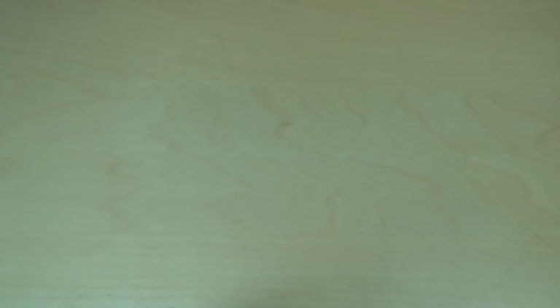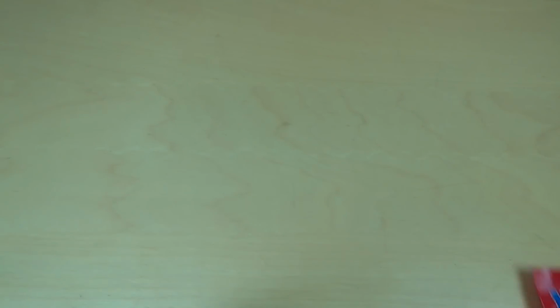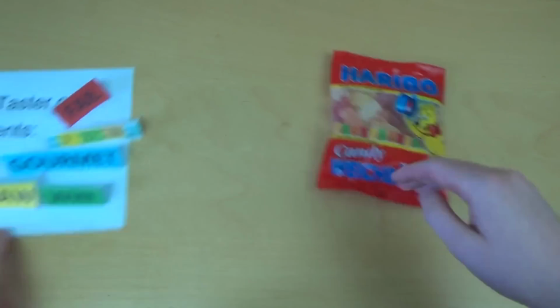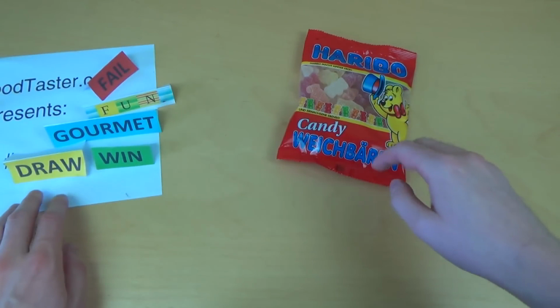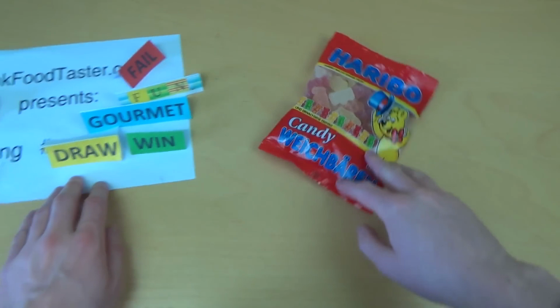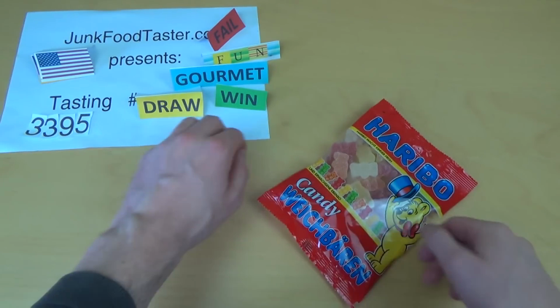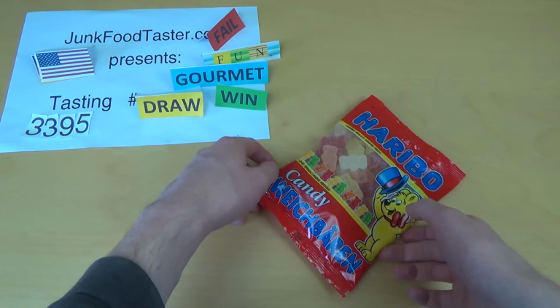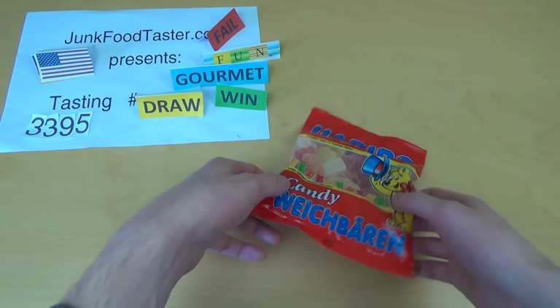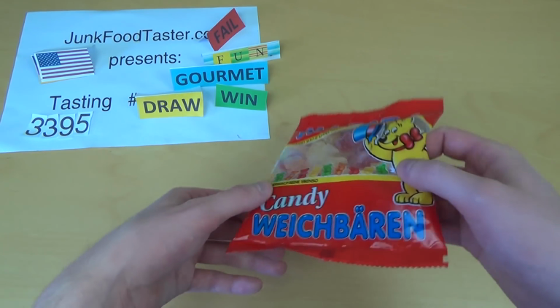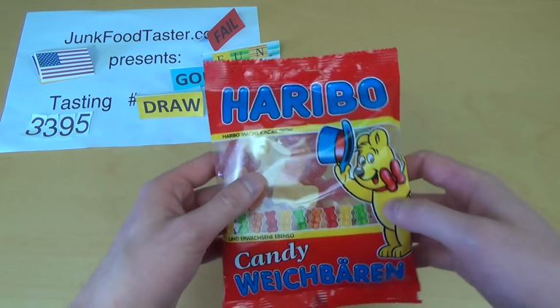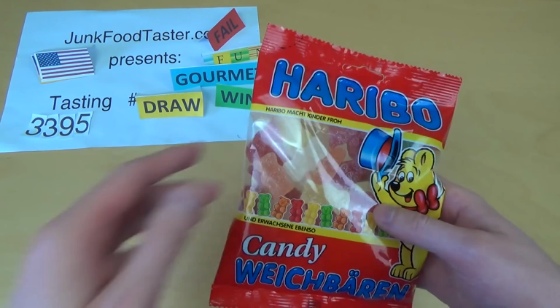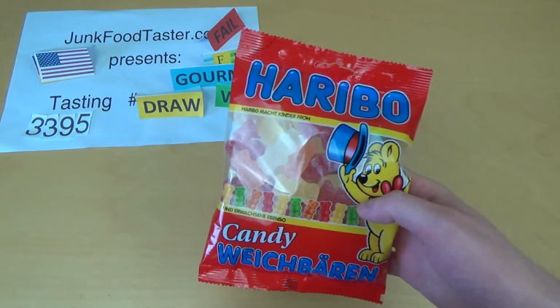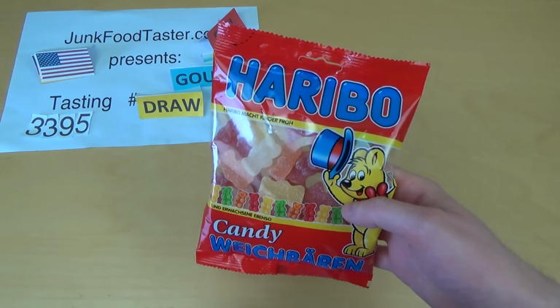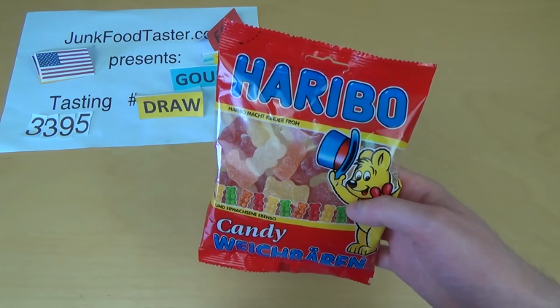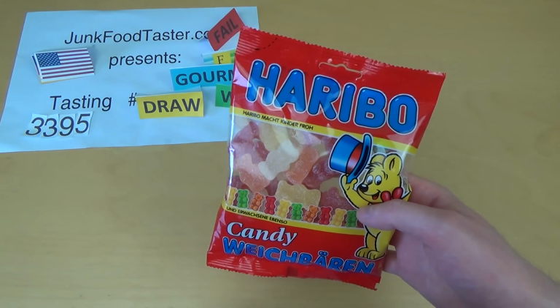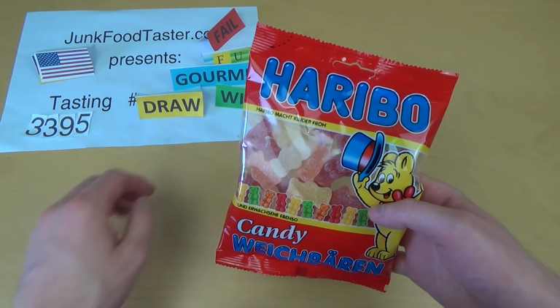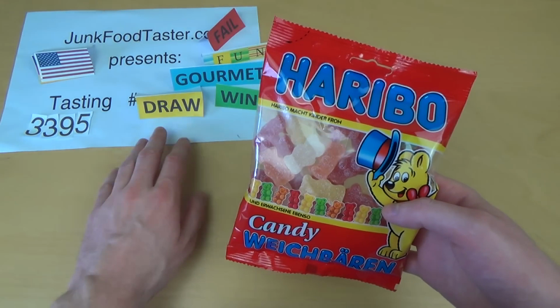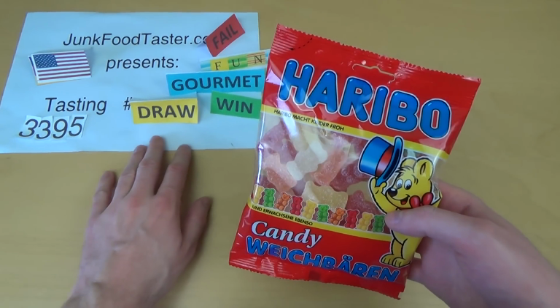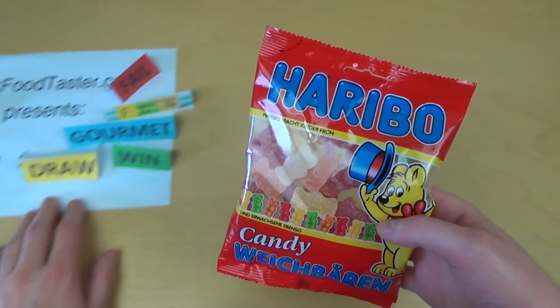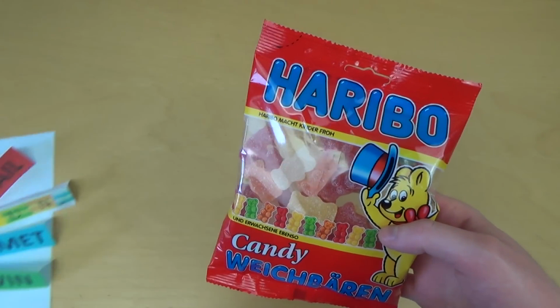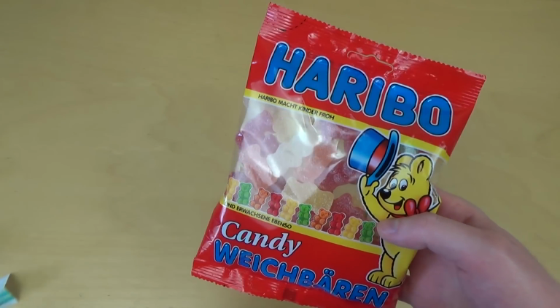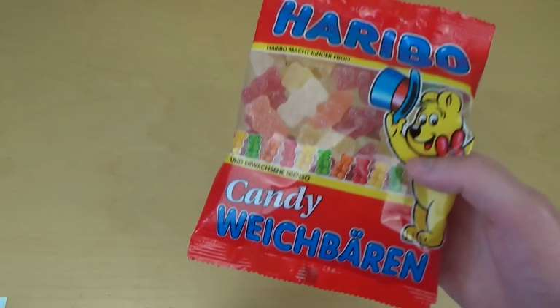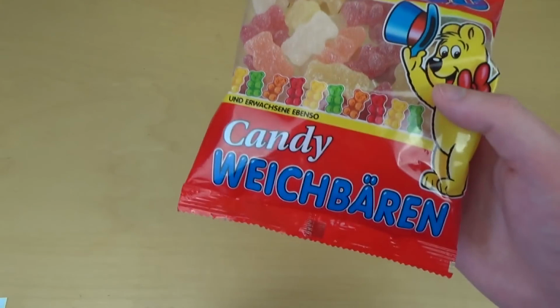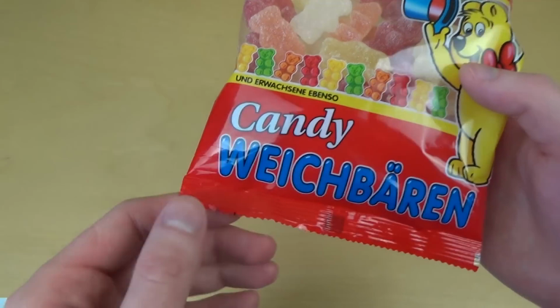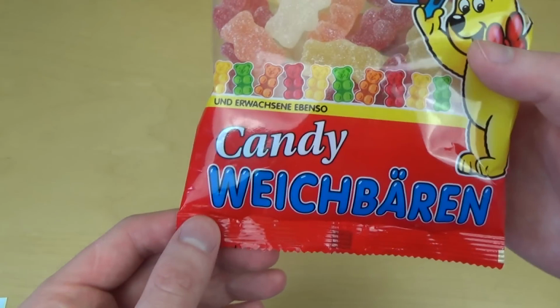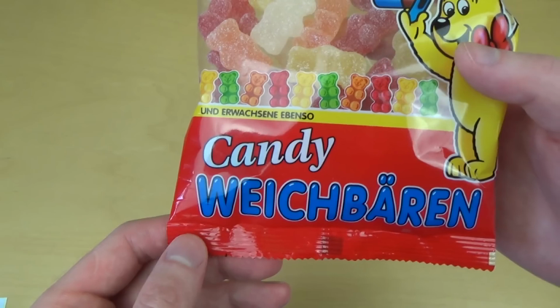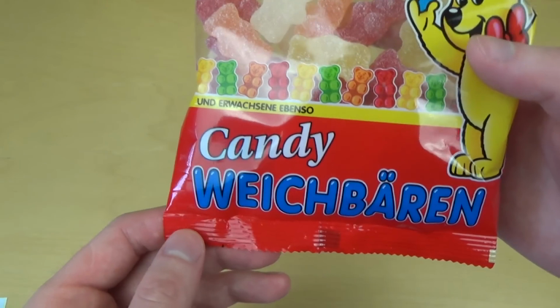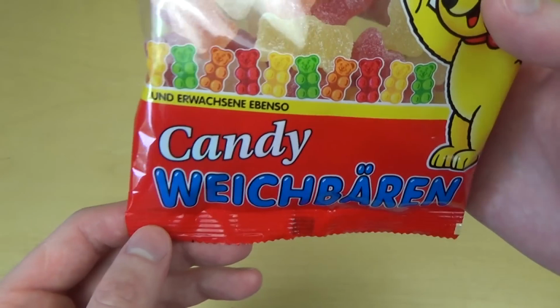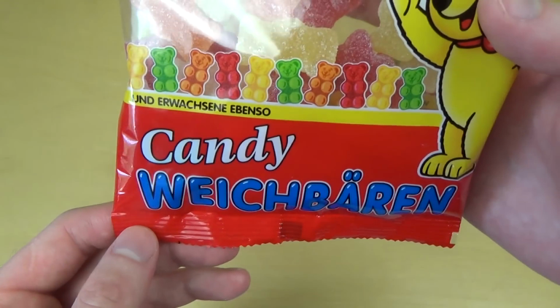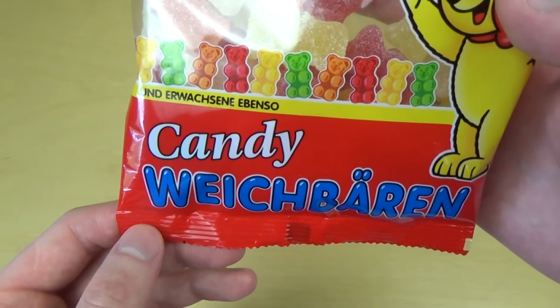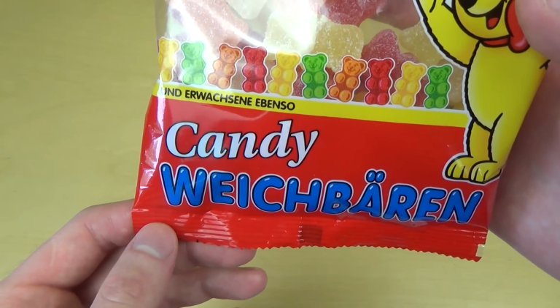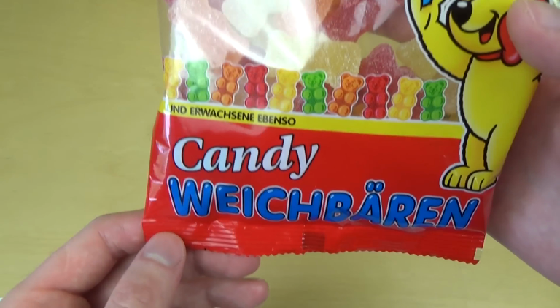Junk Food Taster. There comes a bit of $6.99. Yep, this is another Haribo flavor. And this time it's a Candy Weich Beeren — so it's a Candy Soft Bears.